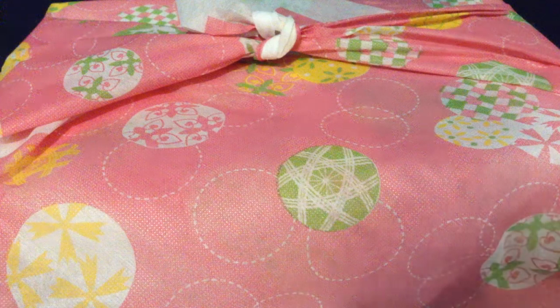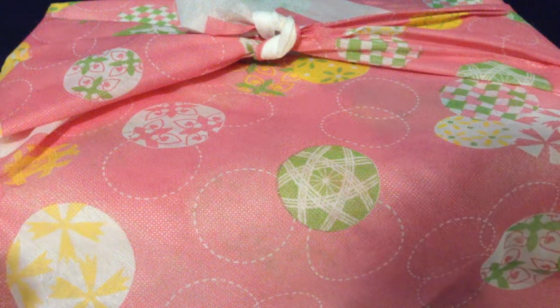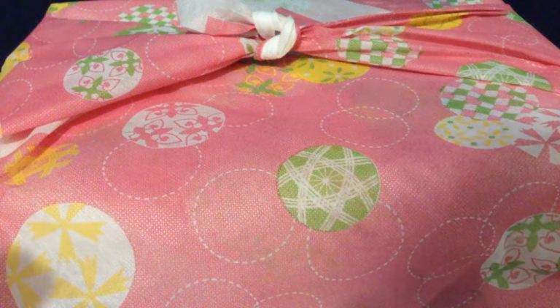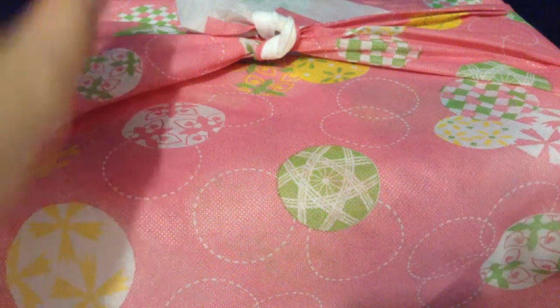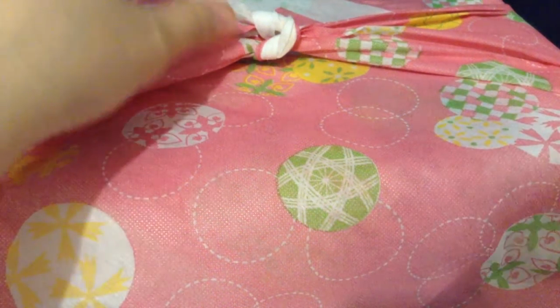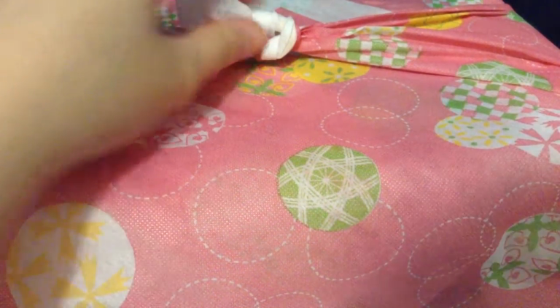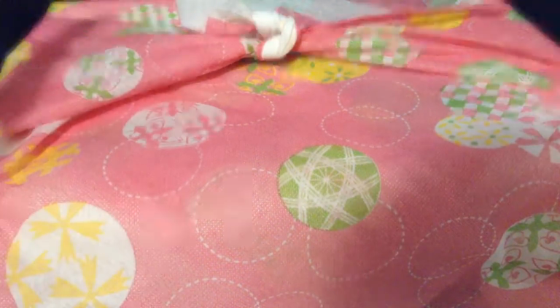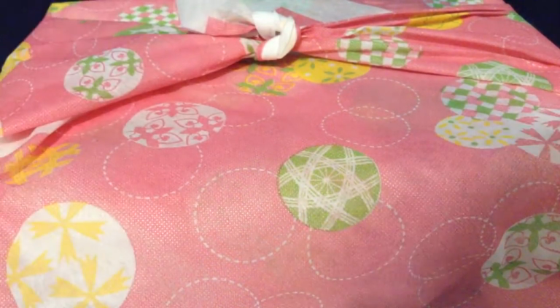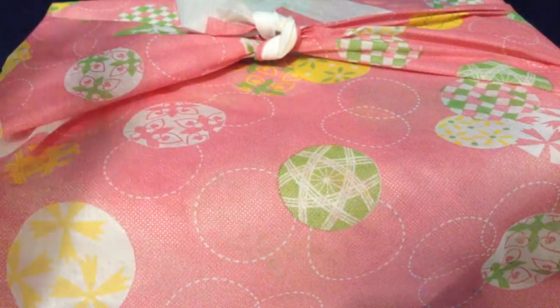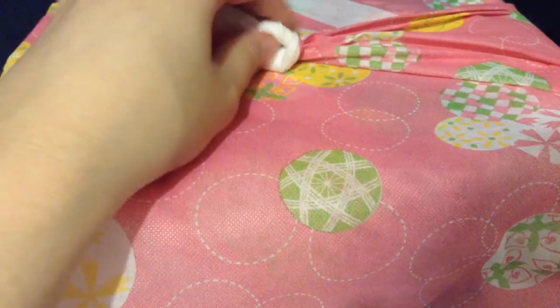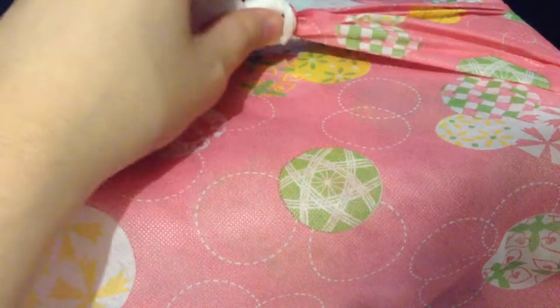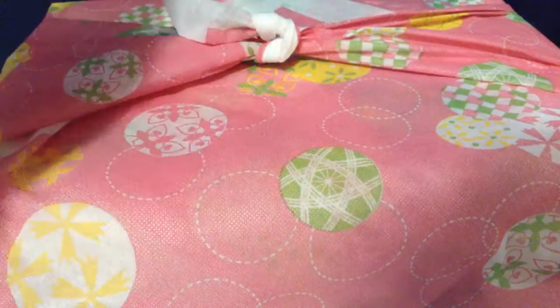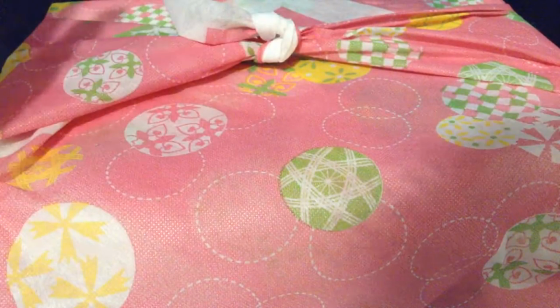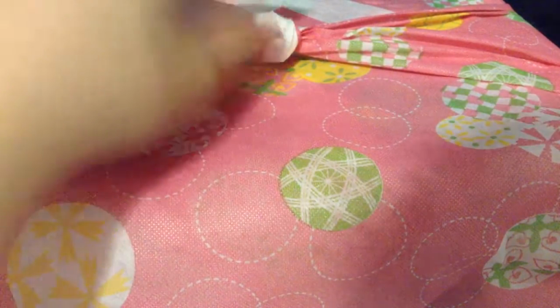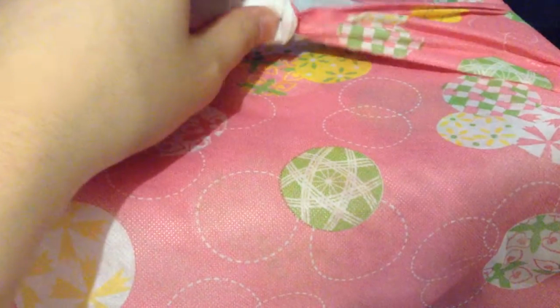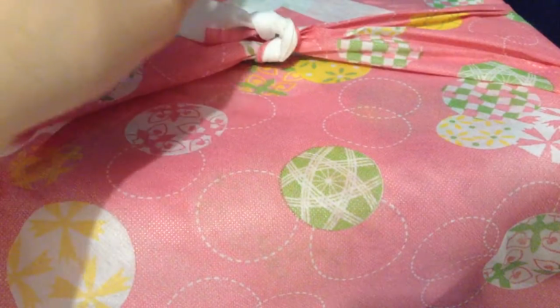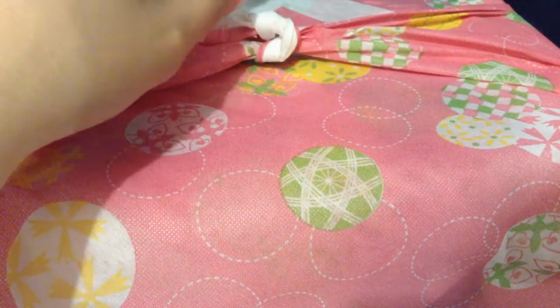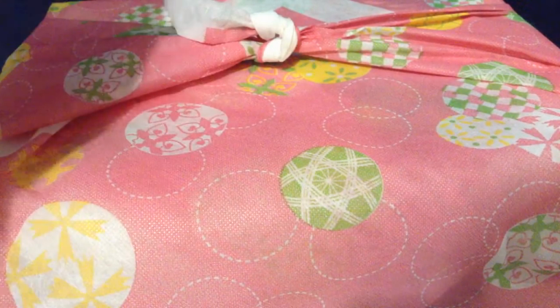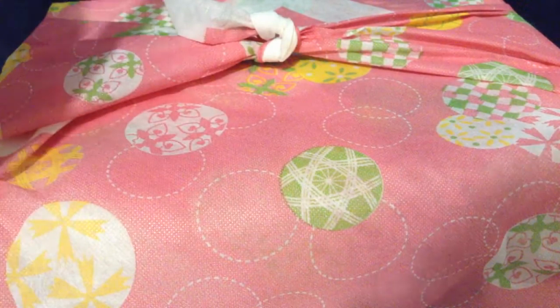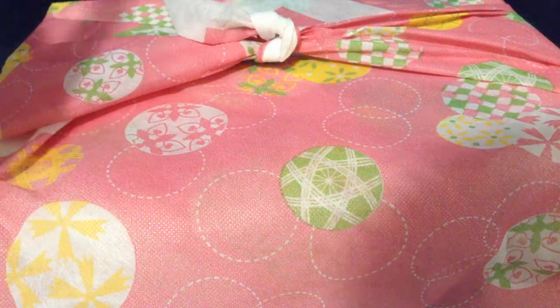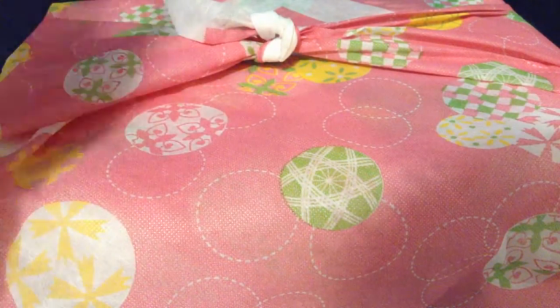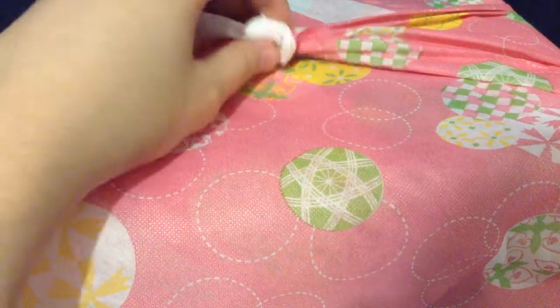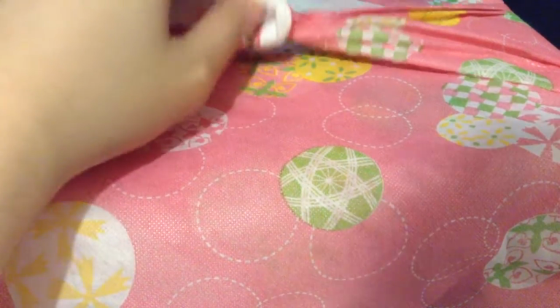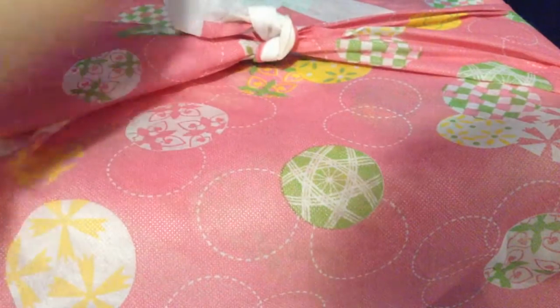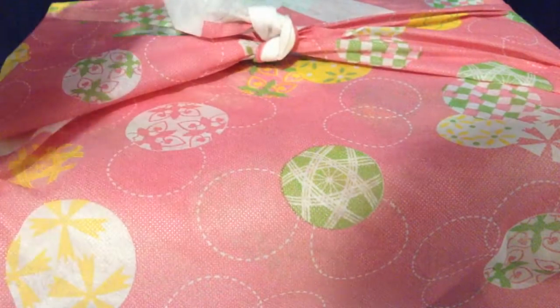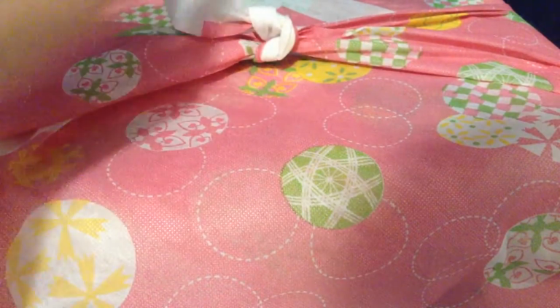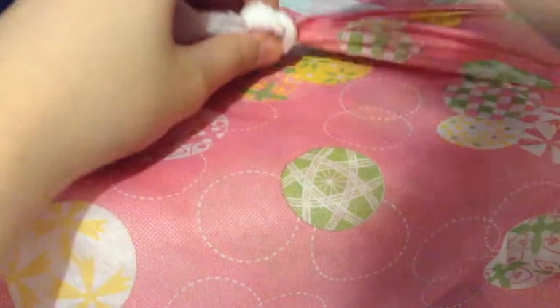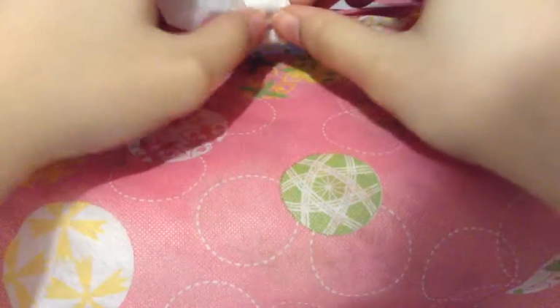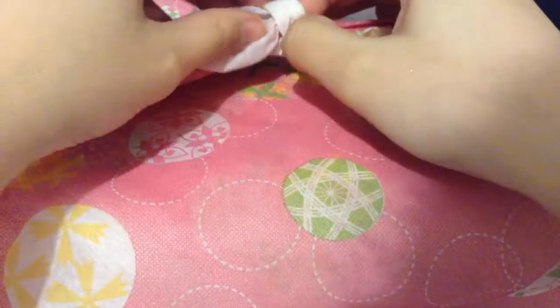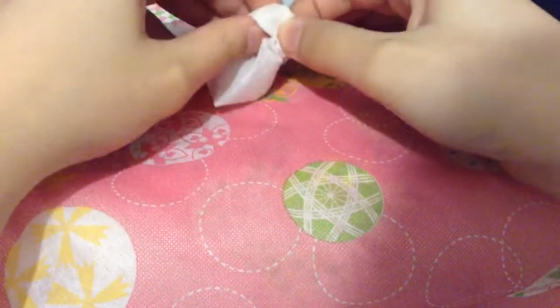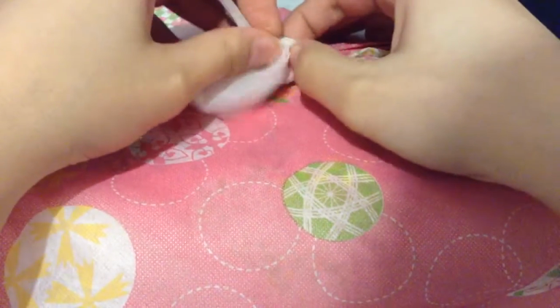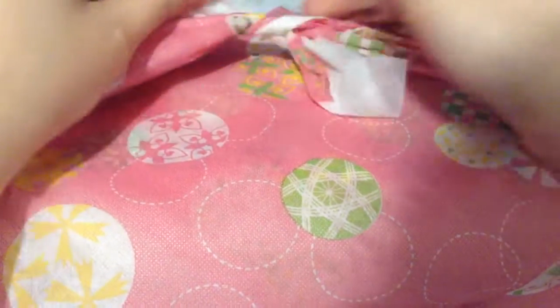Hello everyone. Today I have a Snaku box — I think it's called Snaku — that I'm going to unbox. This is the February 2016 box, so let's get started.